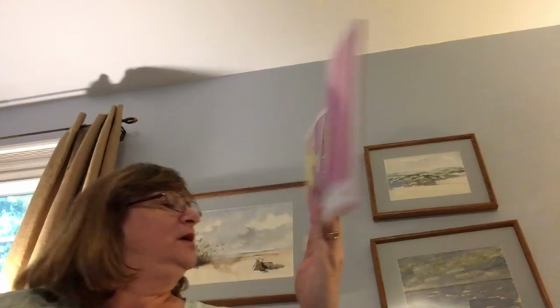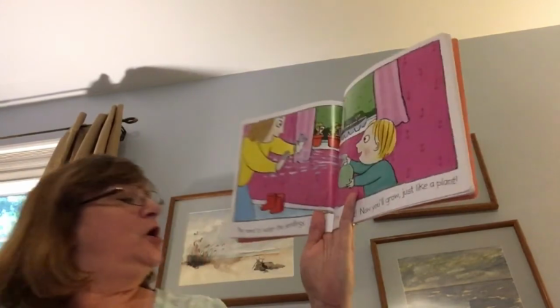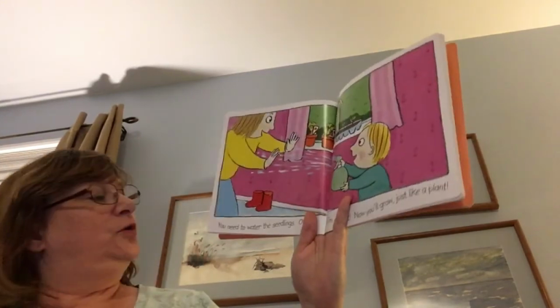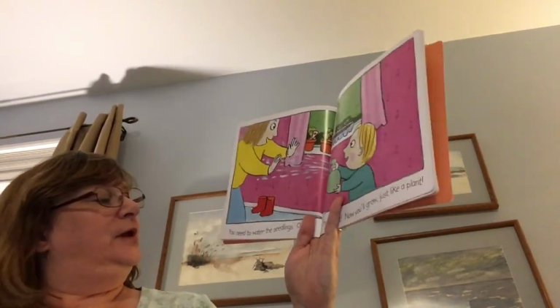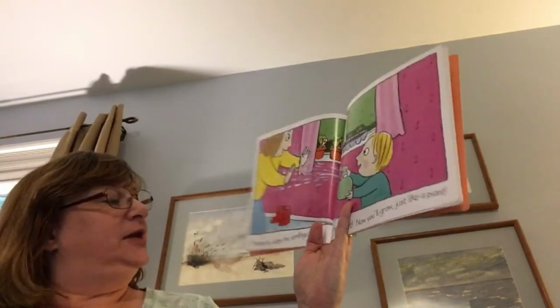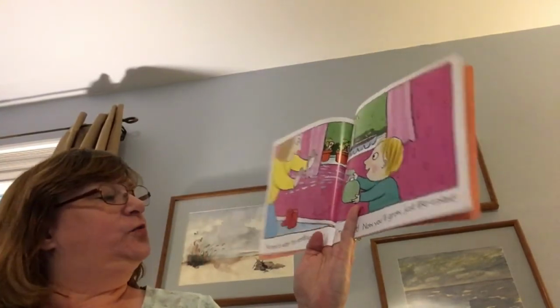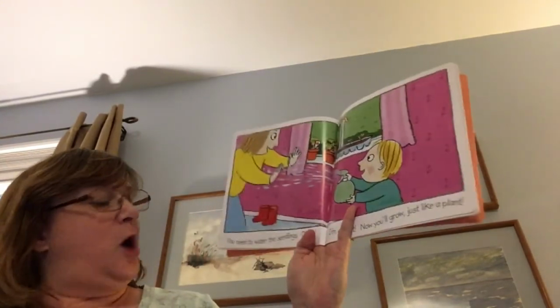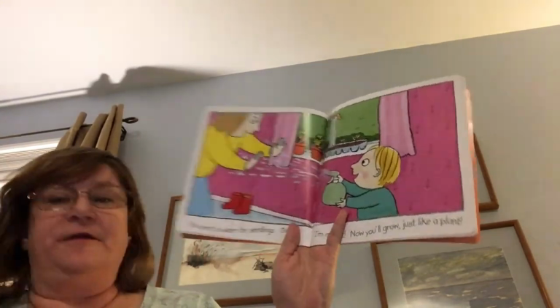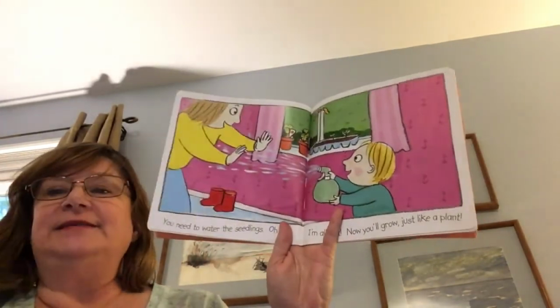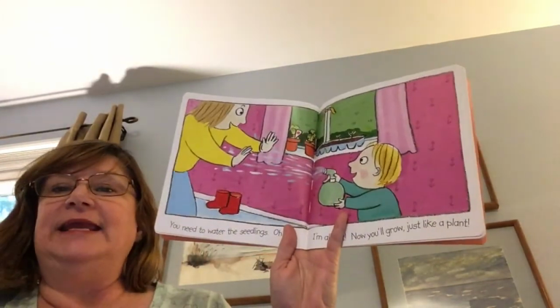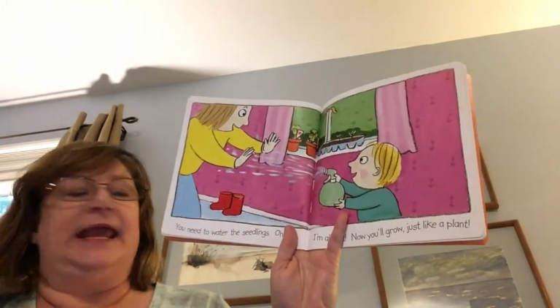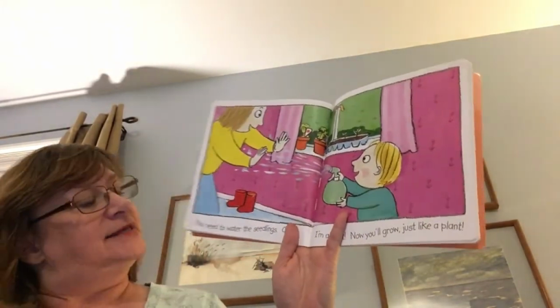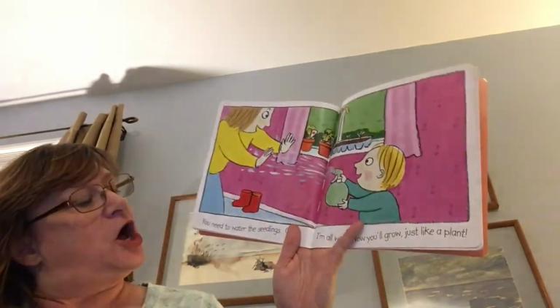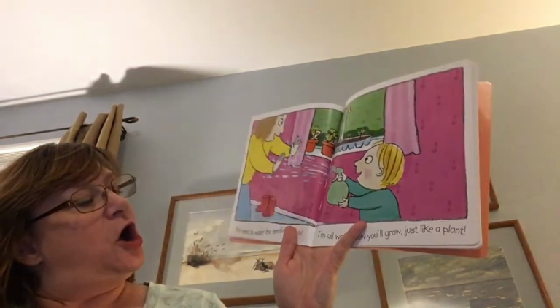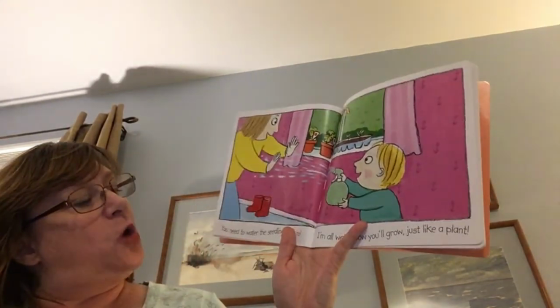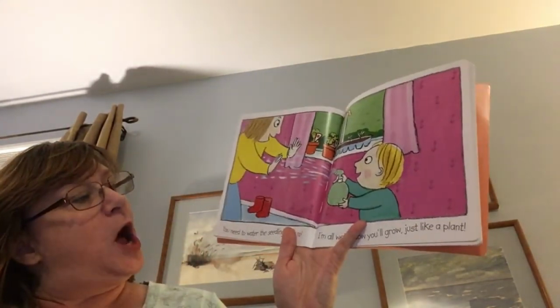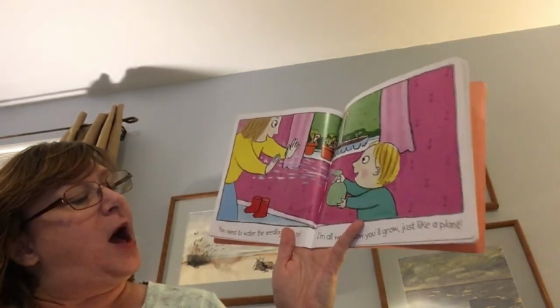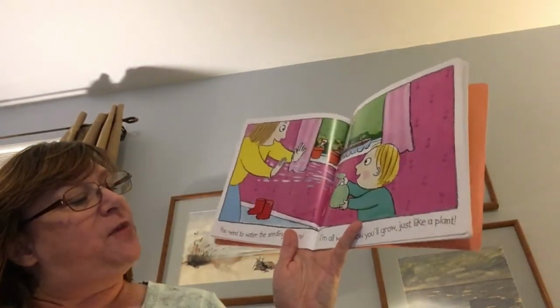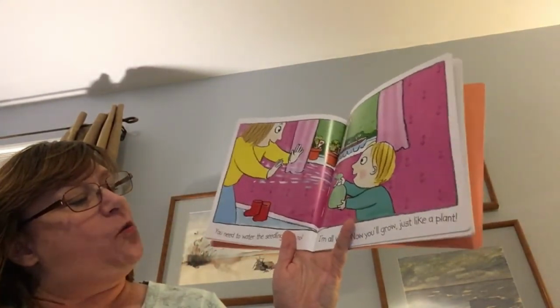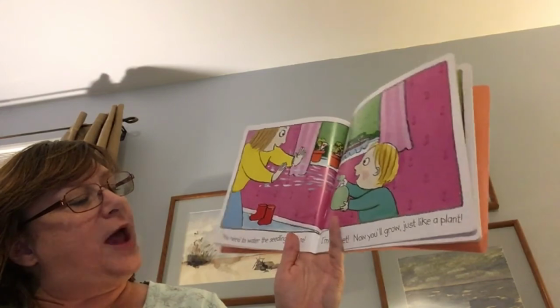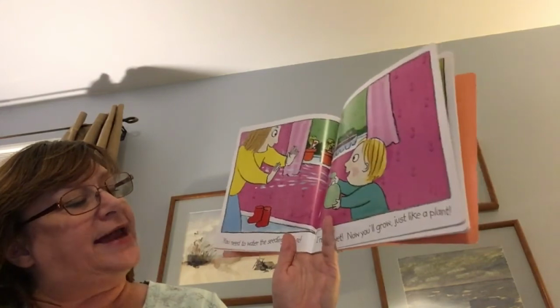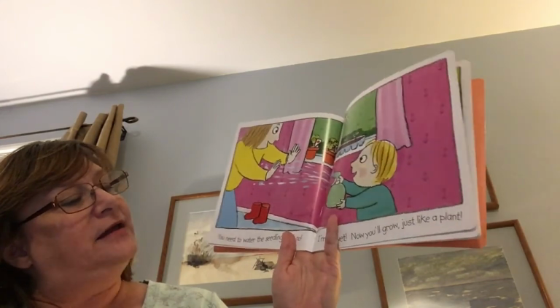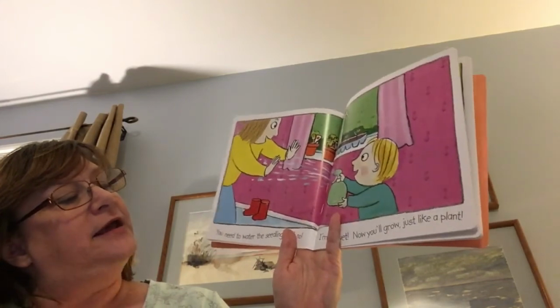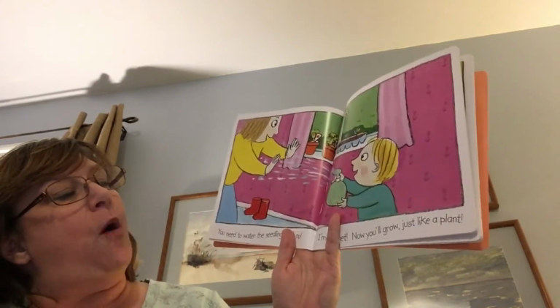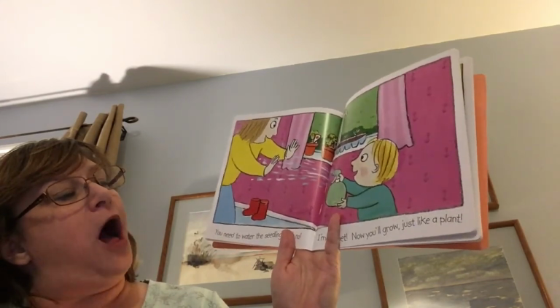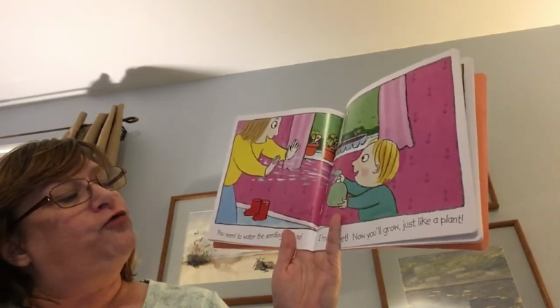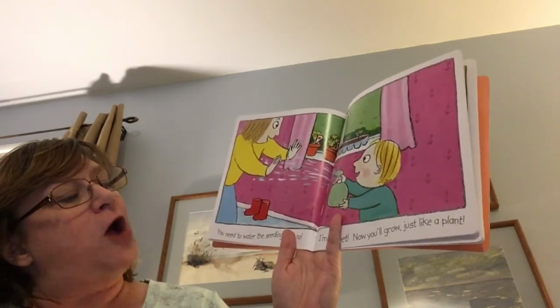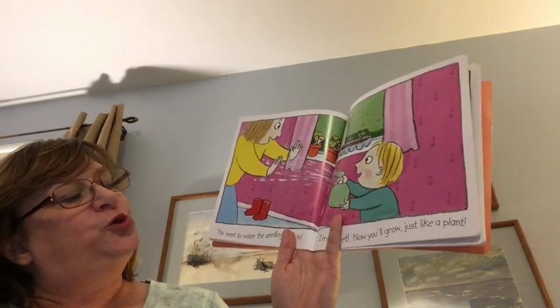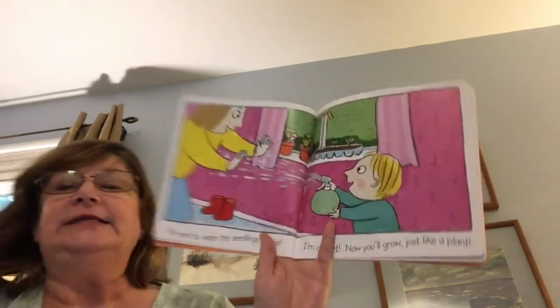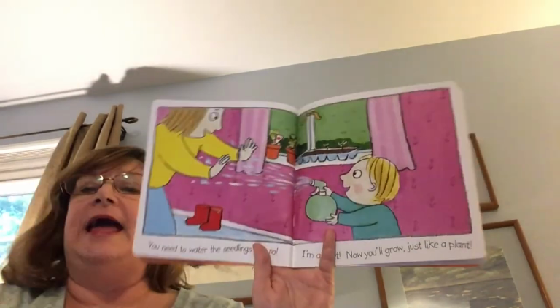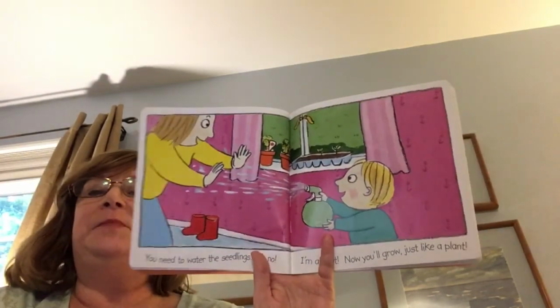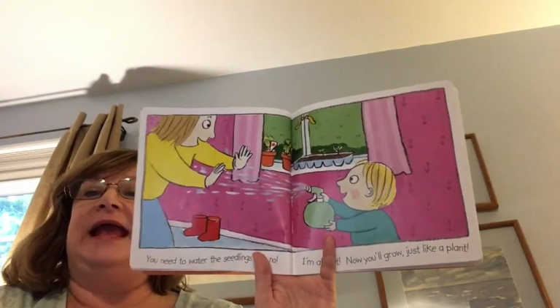You need to water the seedlings. Oh no, I'm all wet. Now I'll grow just like a plant.